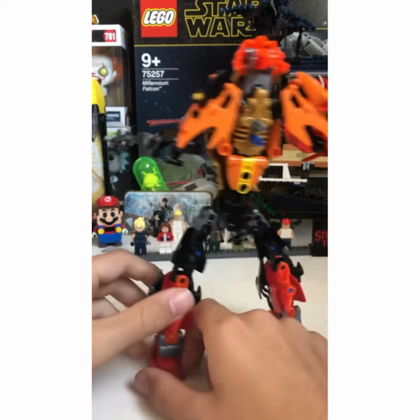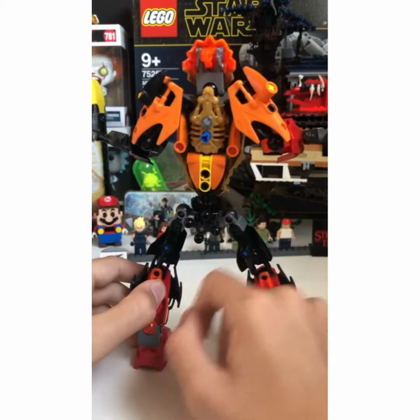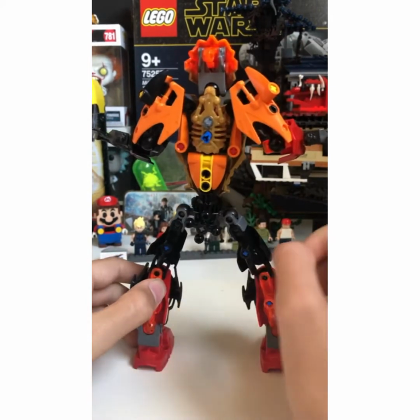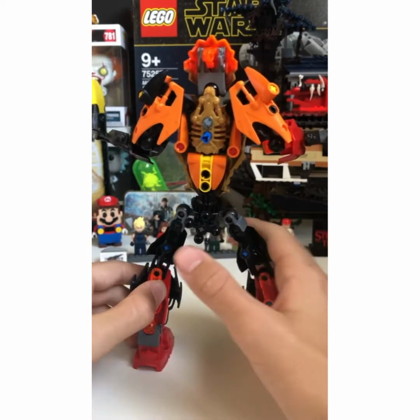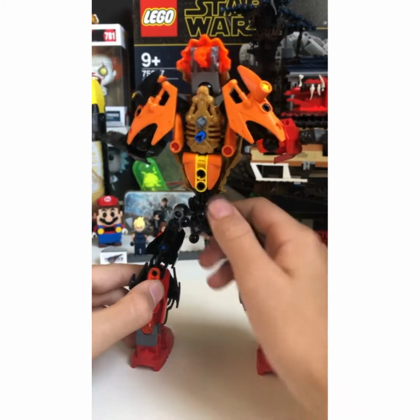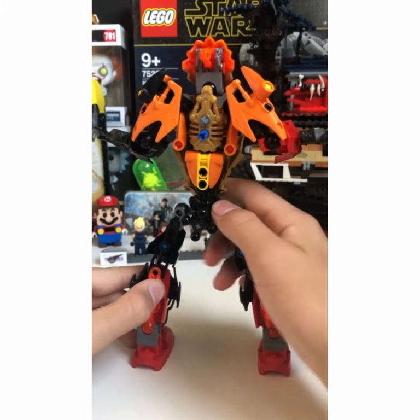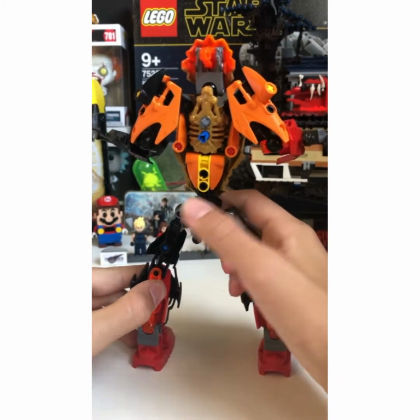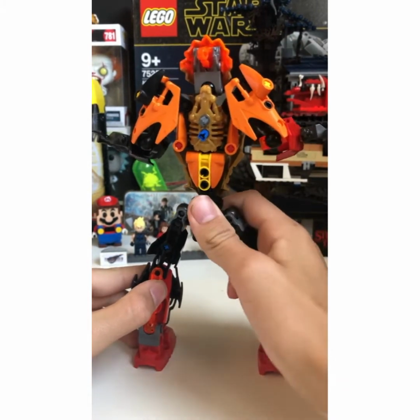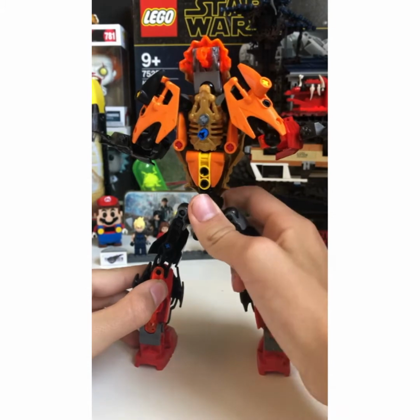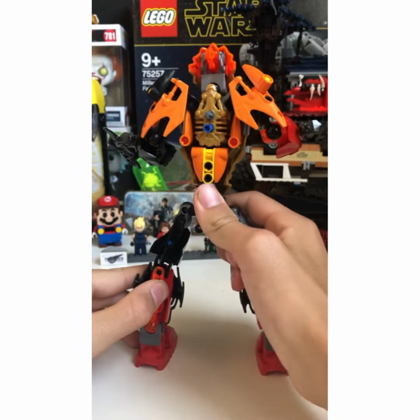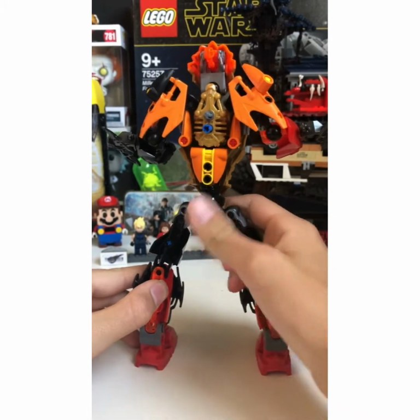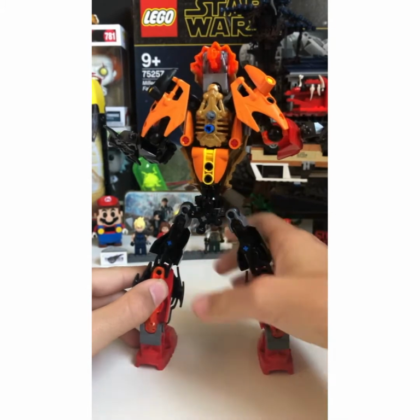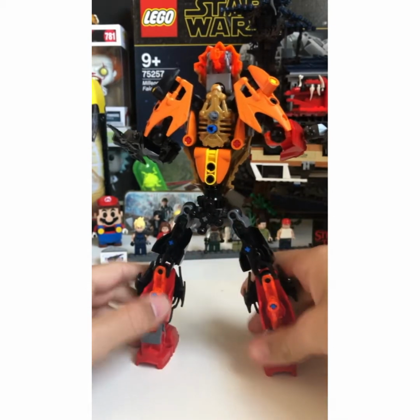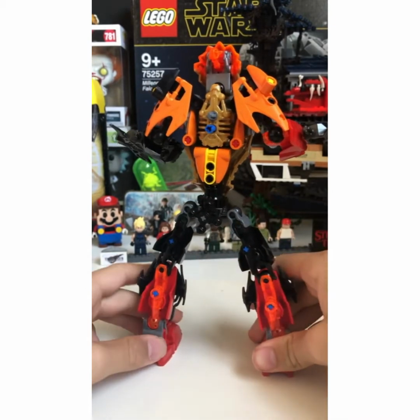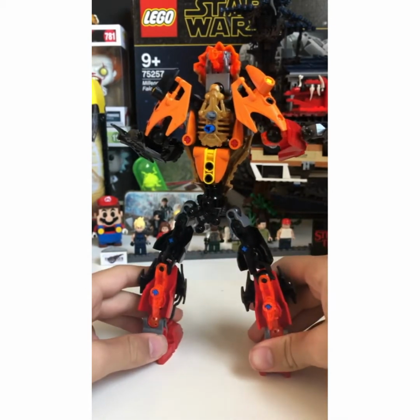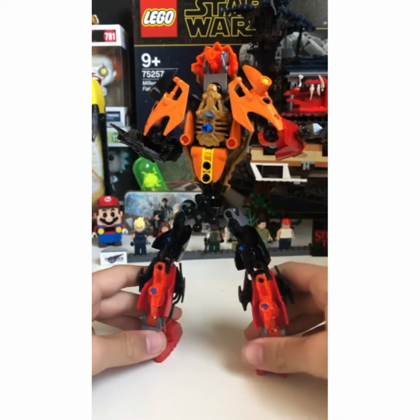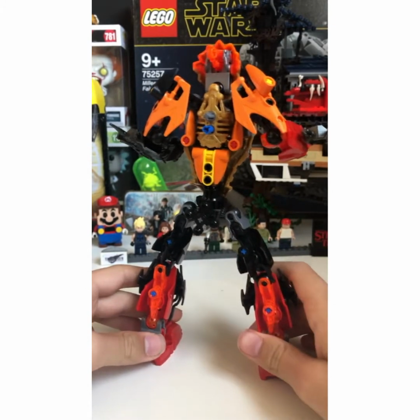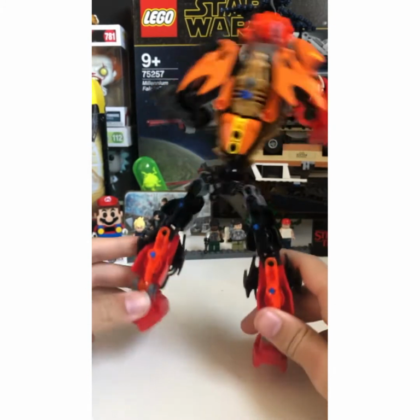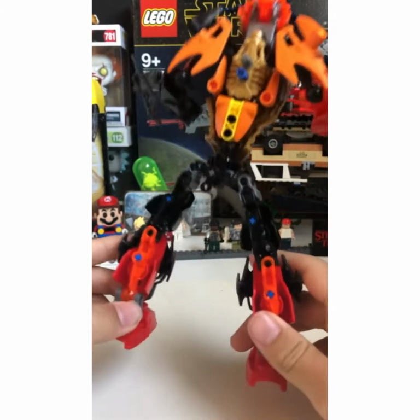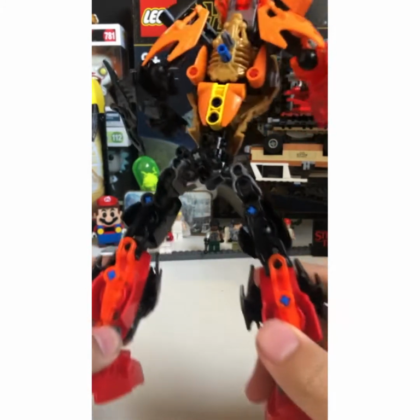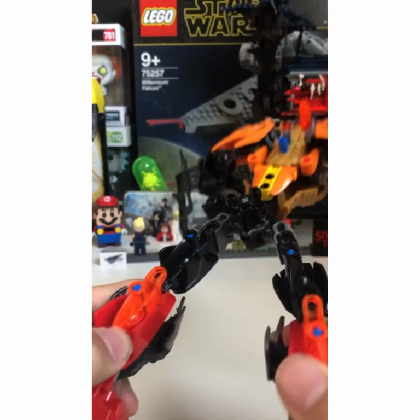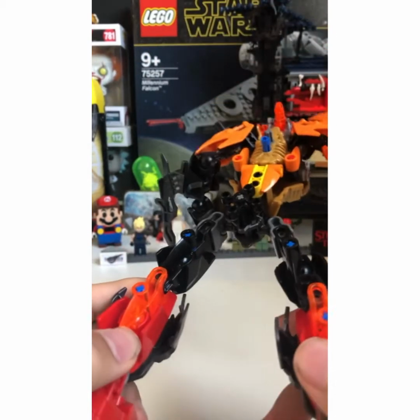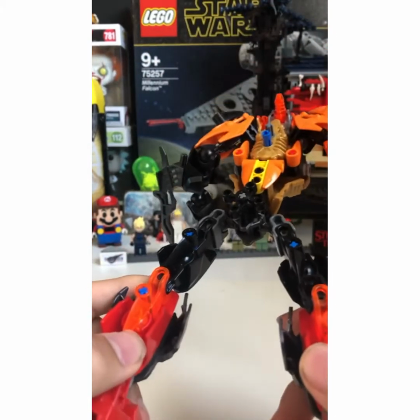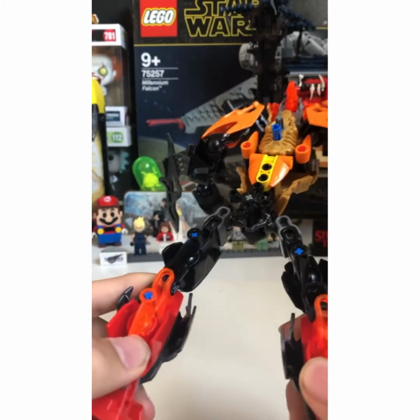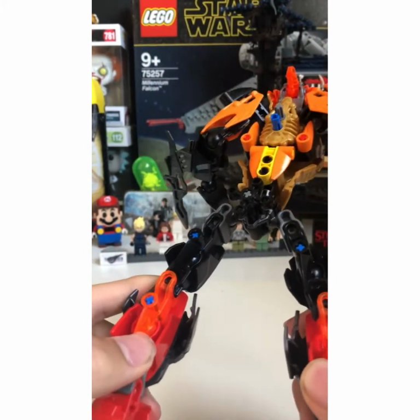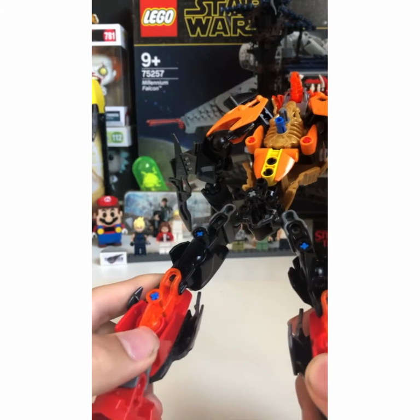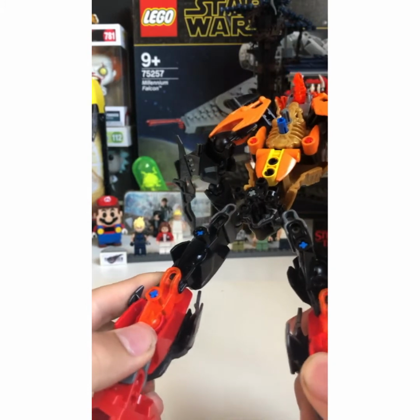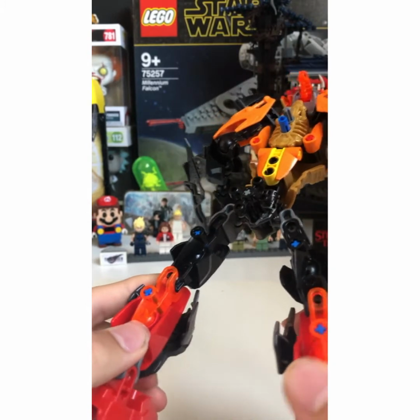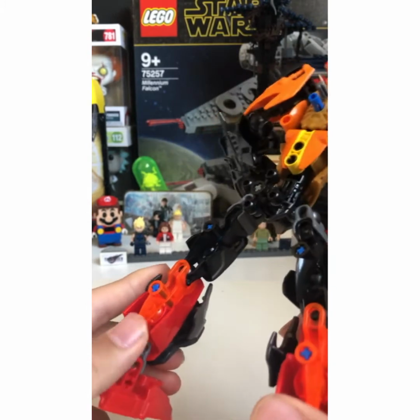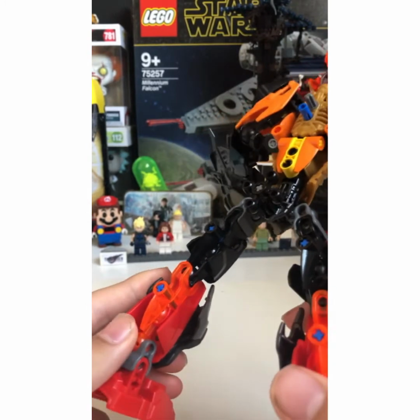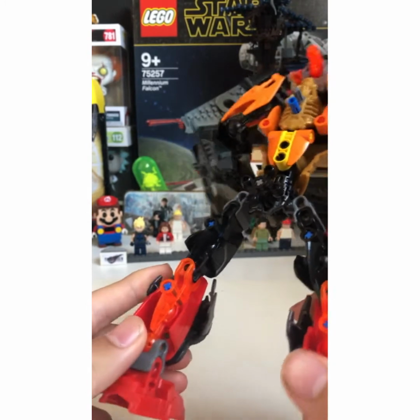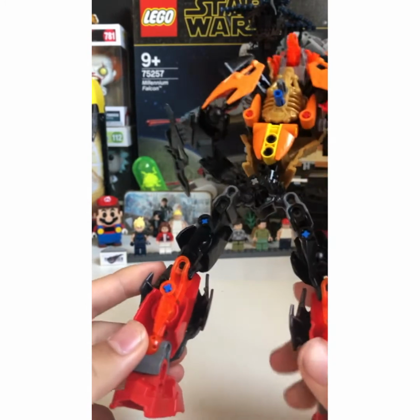From the back he looks like this — a lot of orange and yellow. I put some Borok eyes on the back of the legs for more detail.